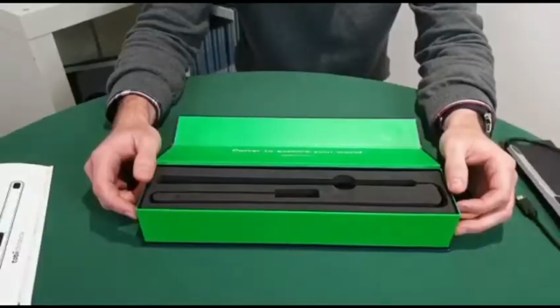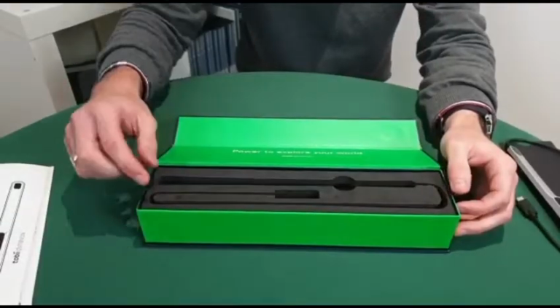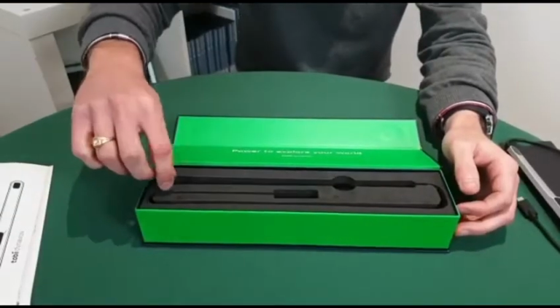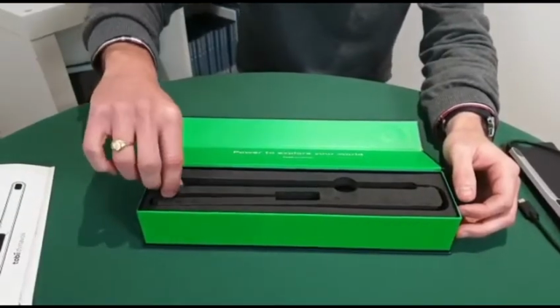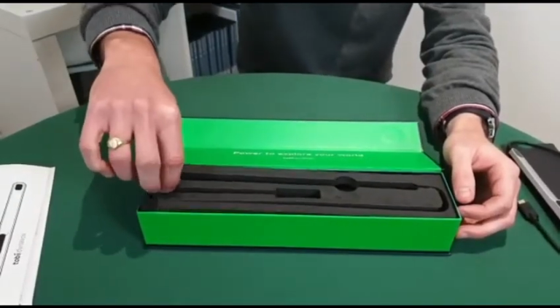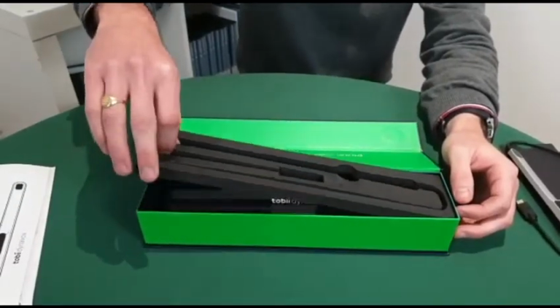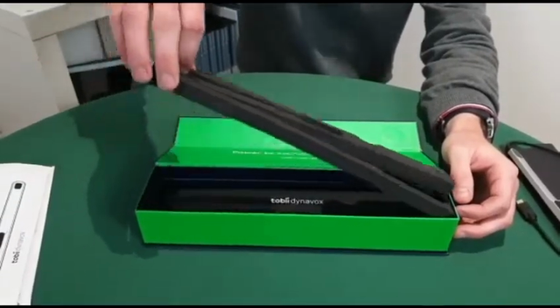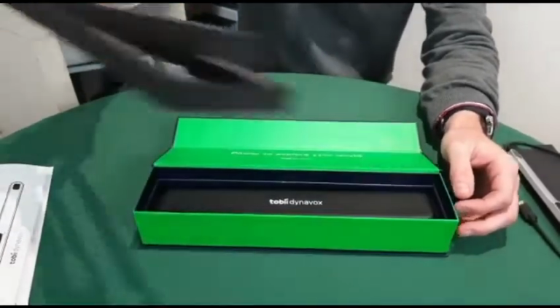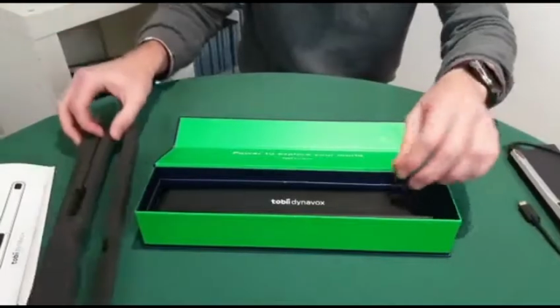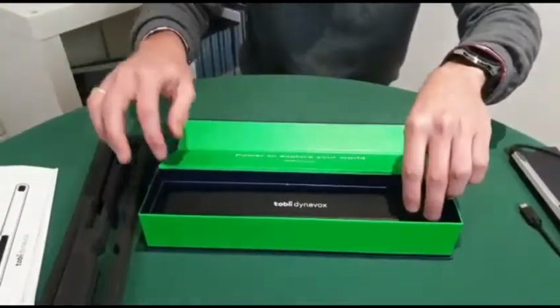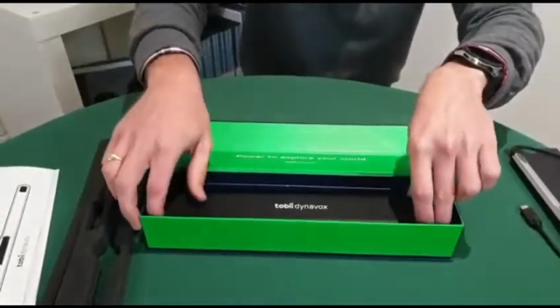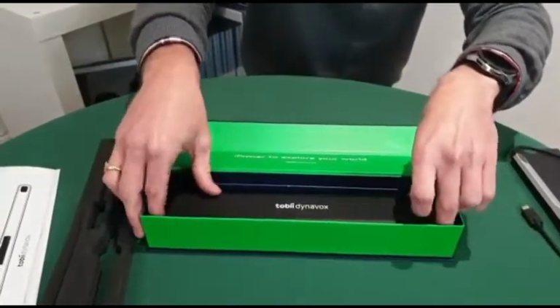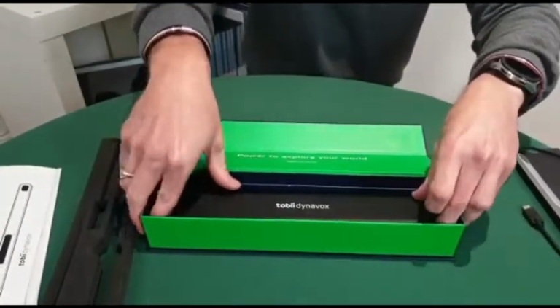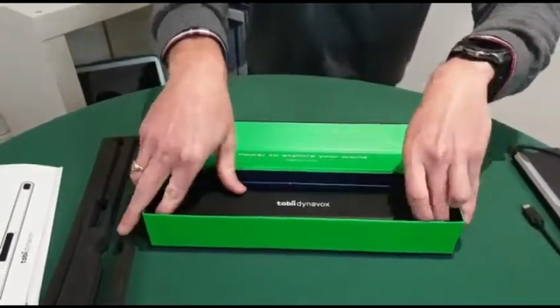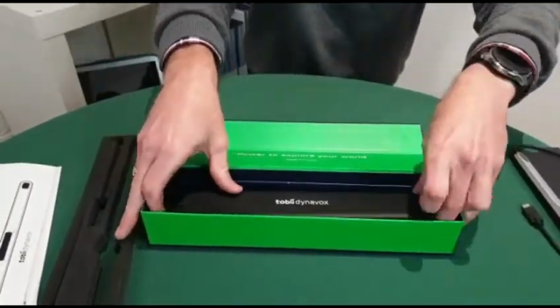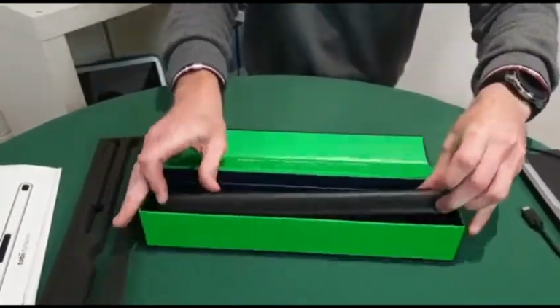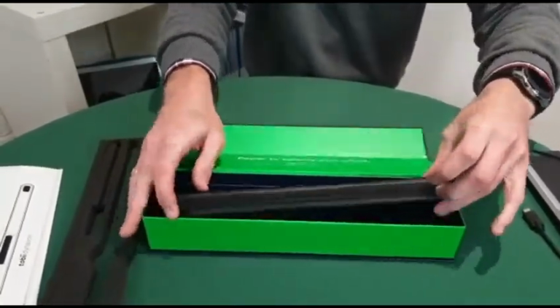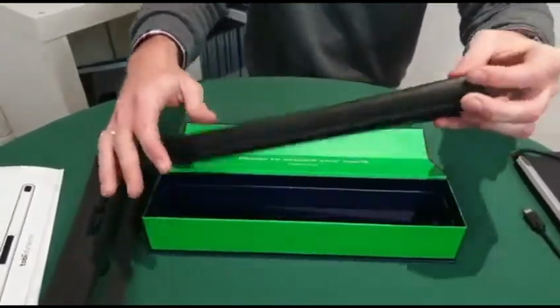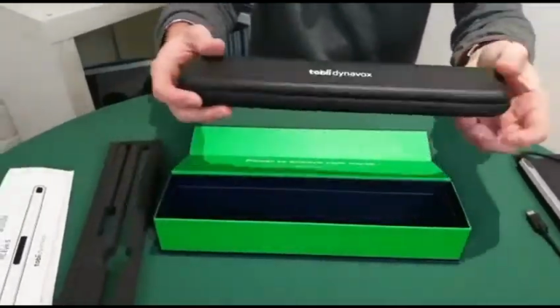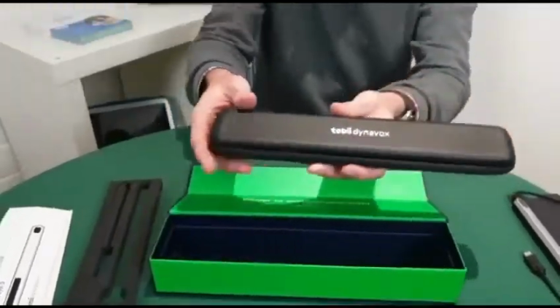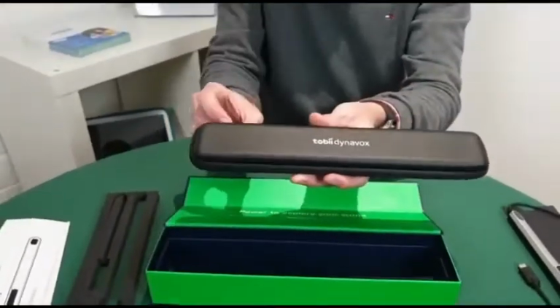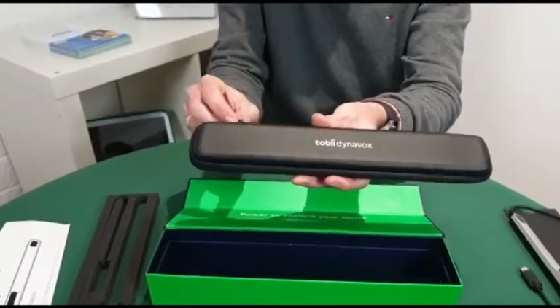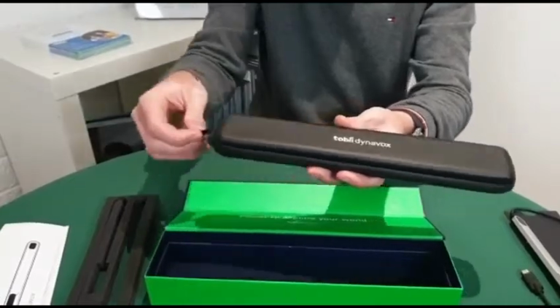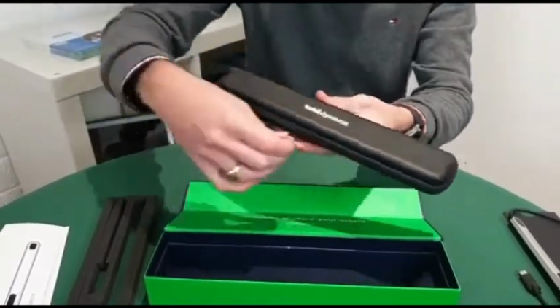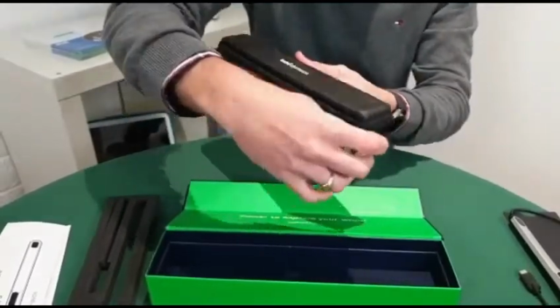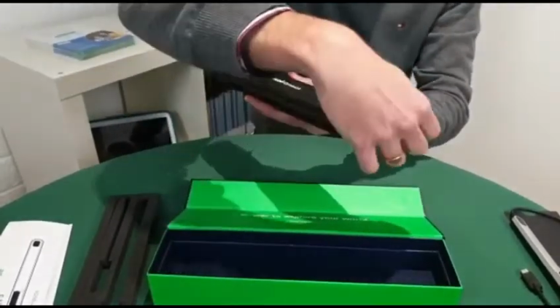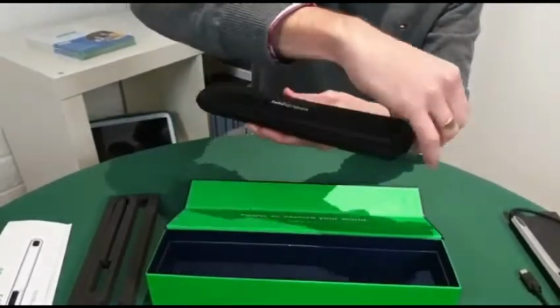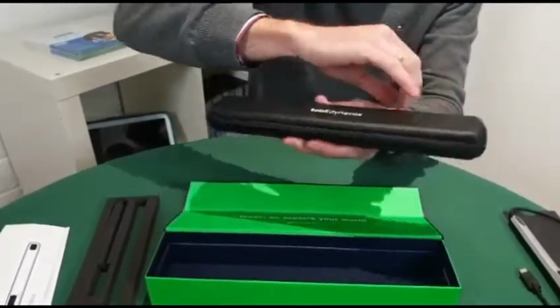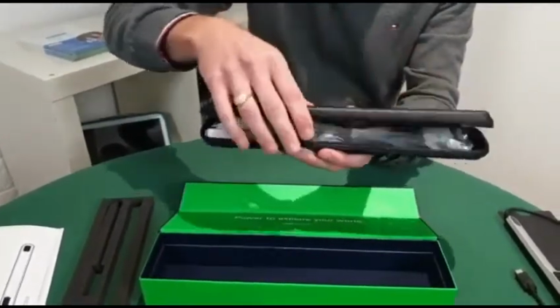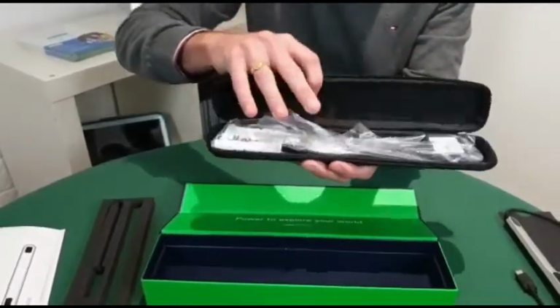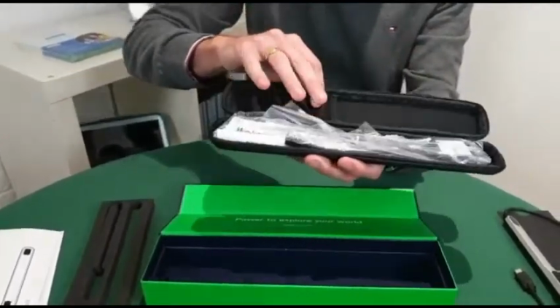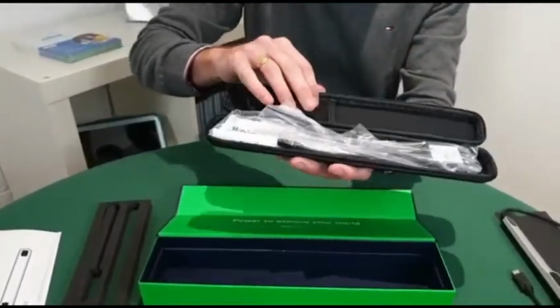I will show you the accessories for the Tobii PCI eye tracker. We have the carry case which is nice and stylish, and when I open this we have got the different accessories.